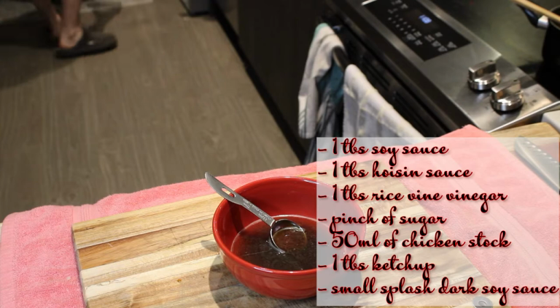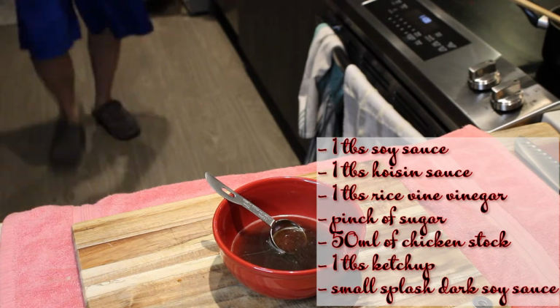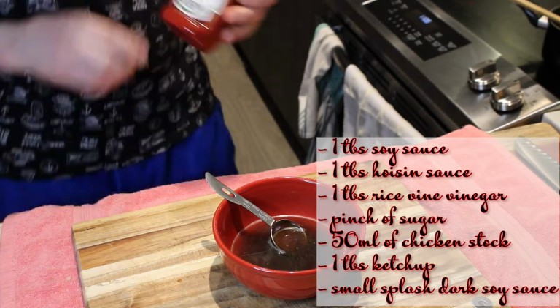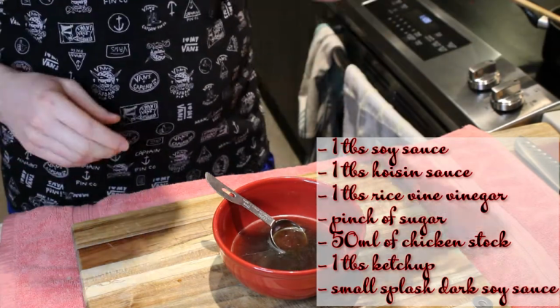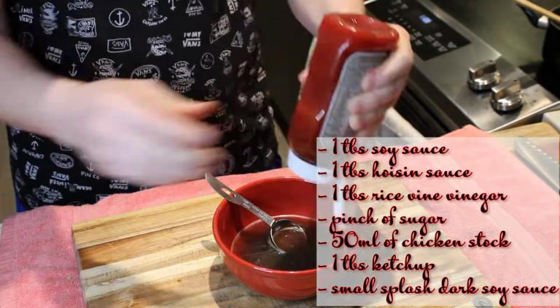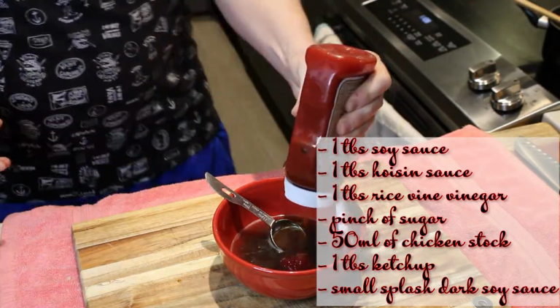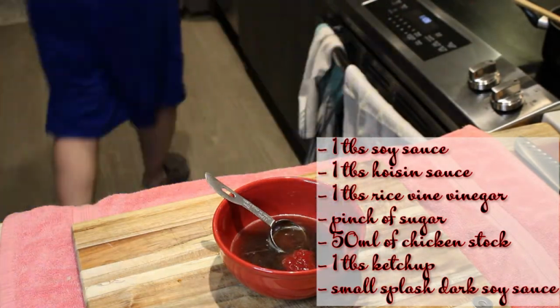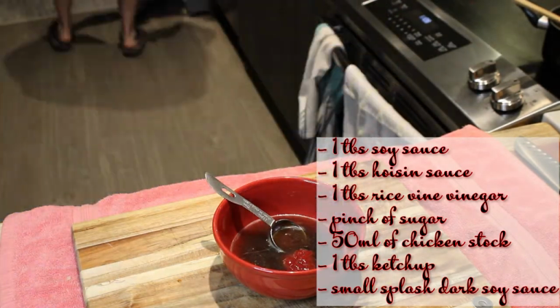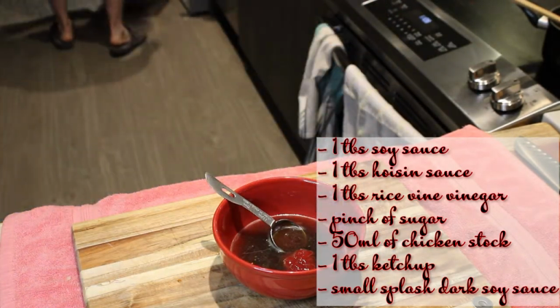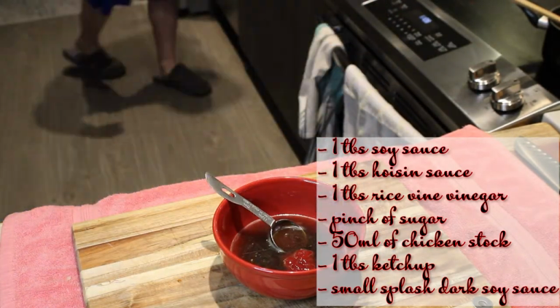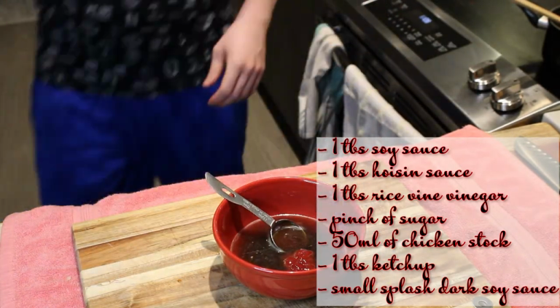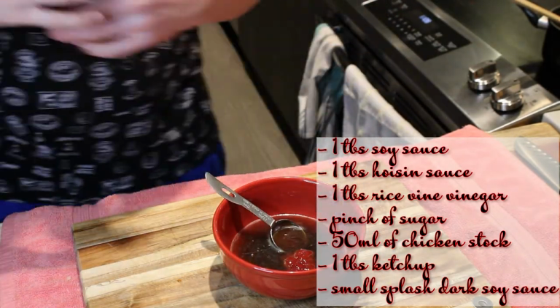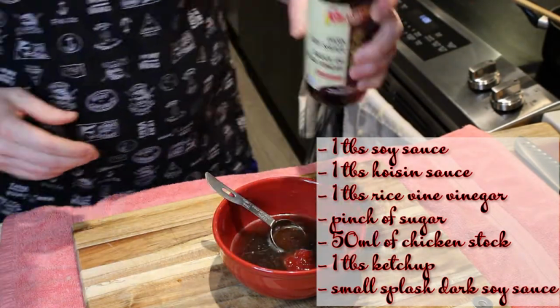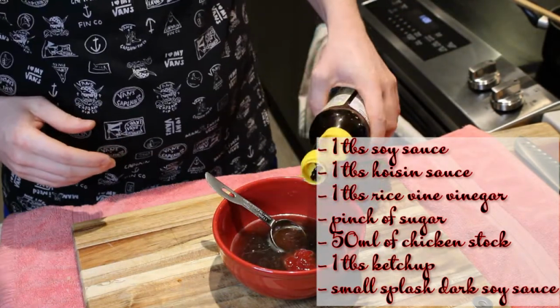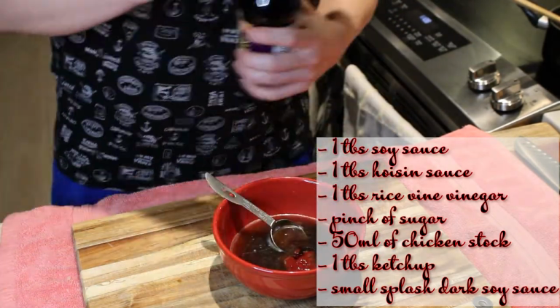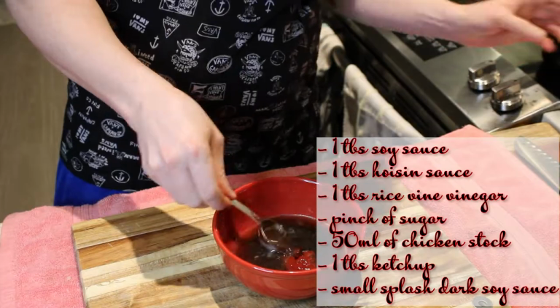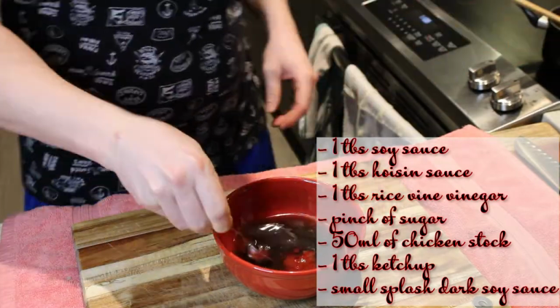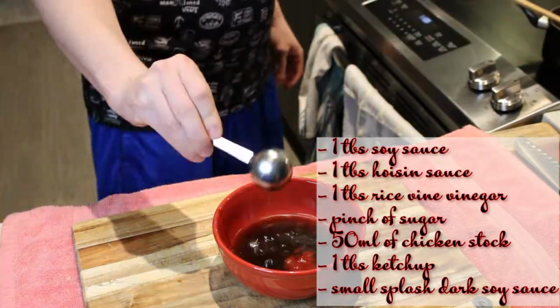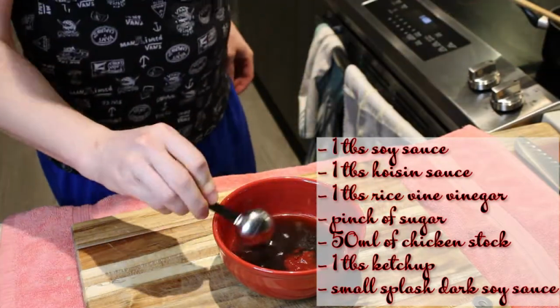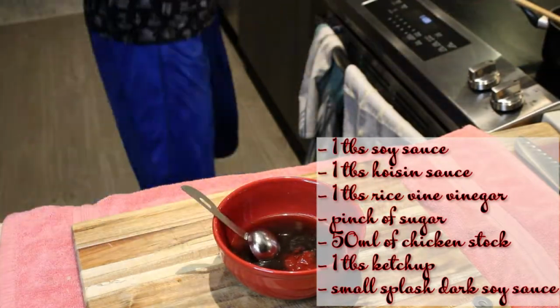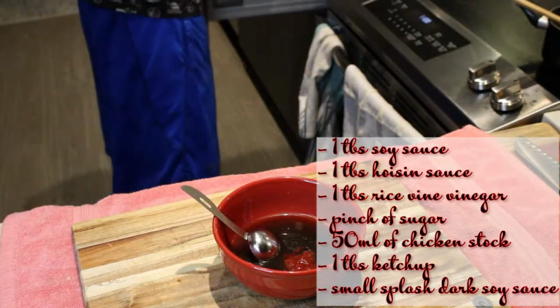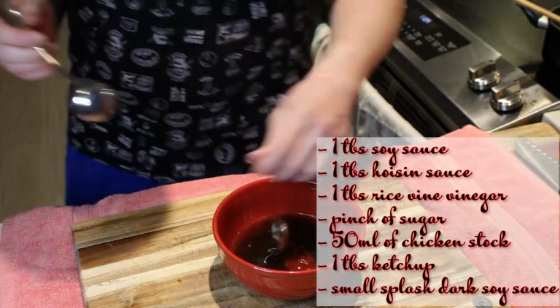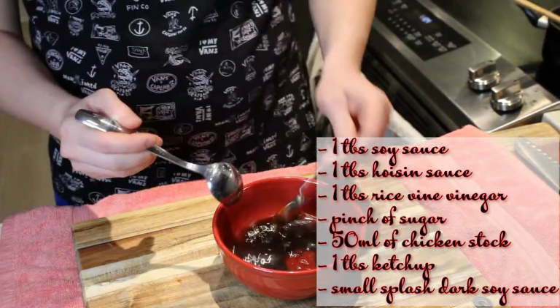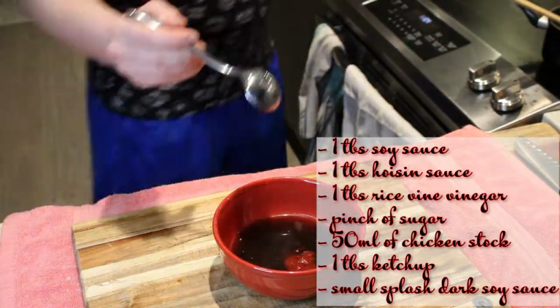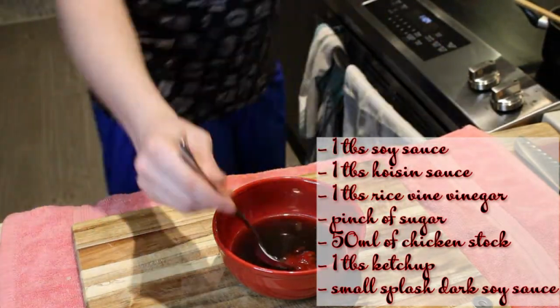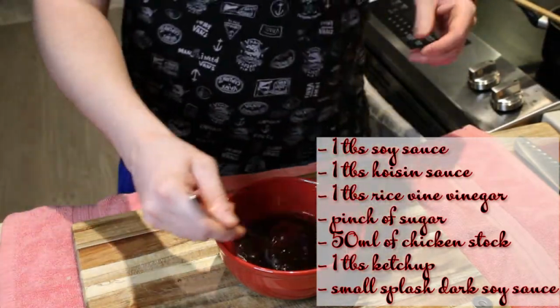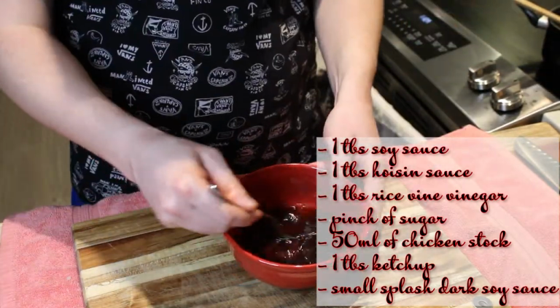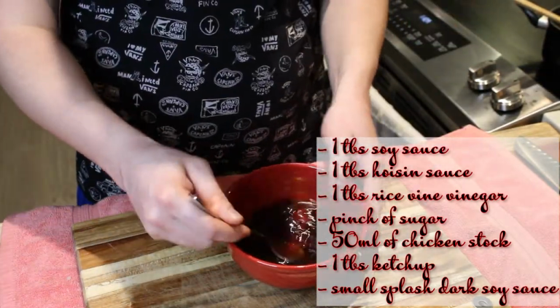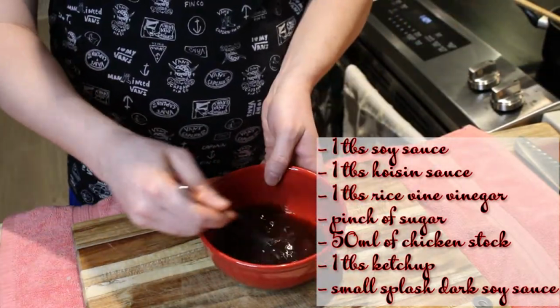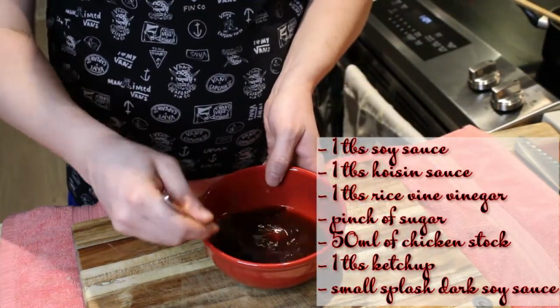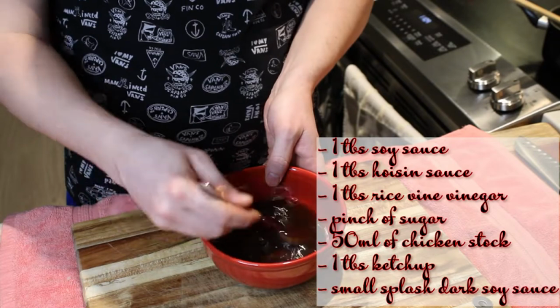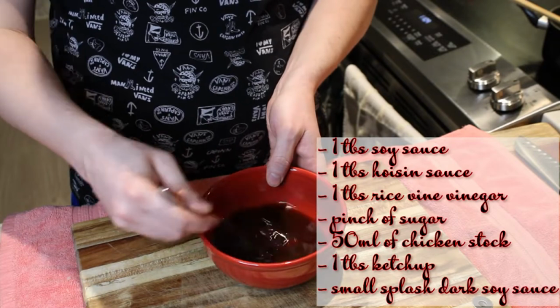One tablespoon of ketchup — the ketchup should be replaced by tomato paste, but in case you don't have it, as I didn't, just replace it with ketchup — and a small splash of dark soy sauce. You can set that aside.